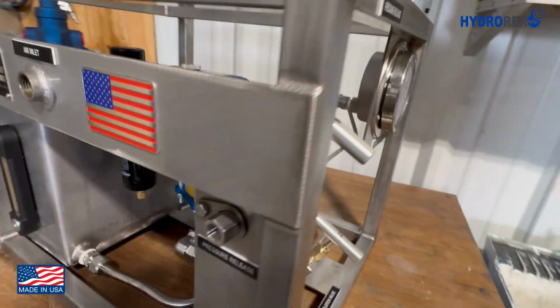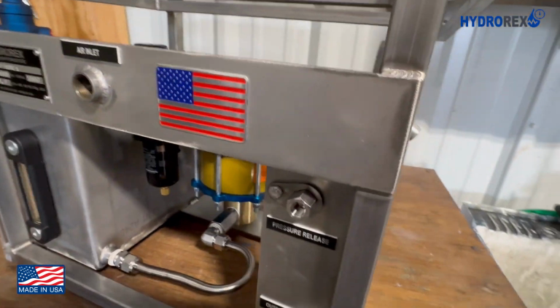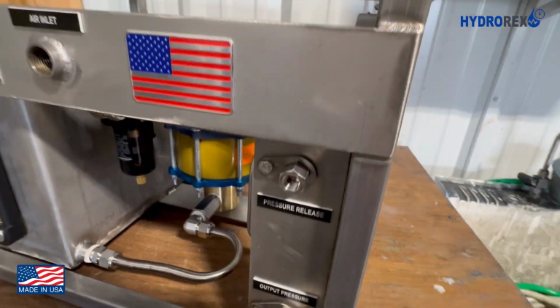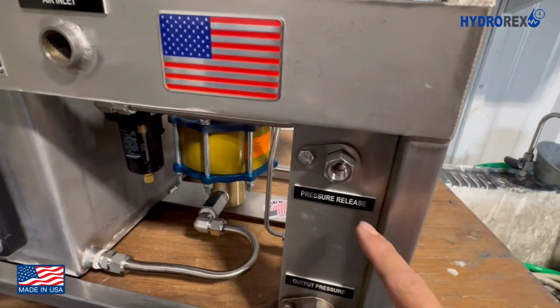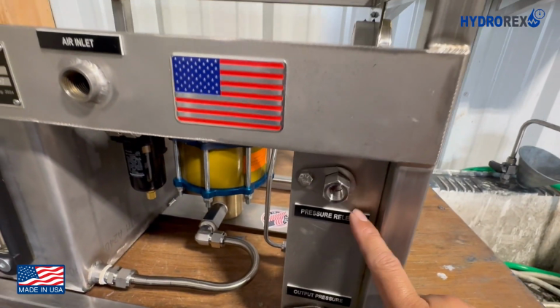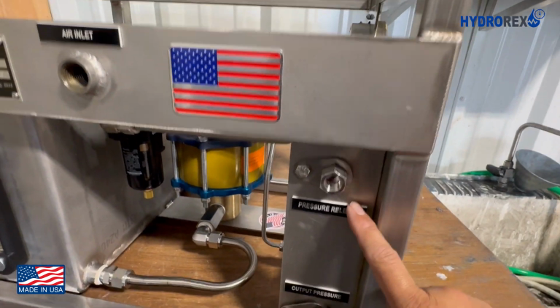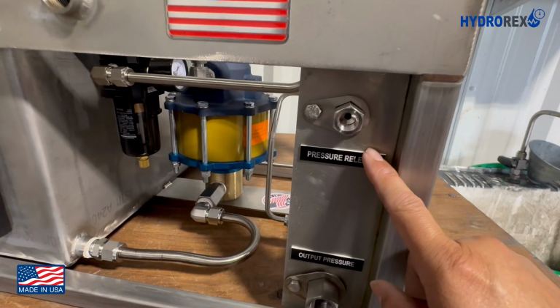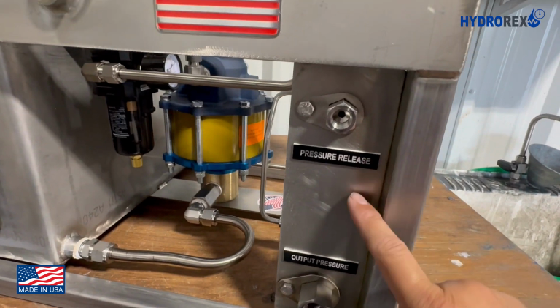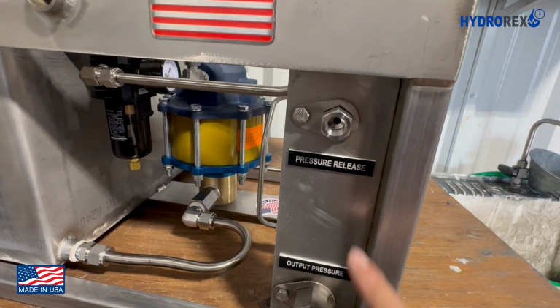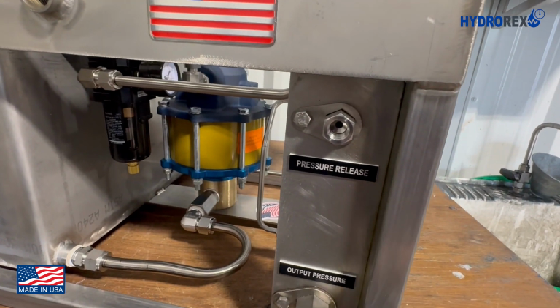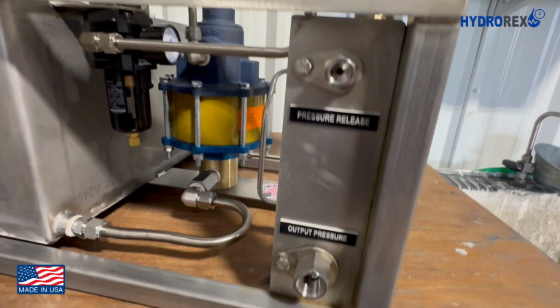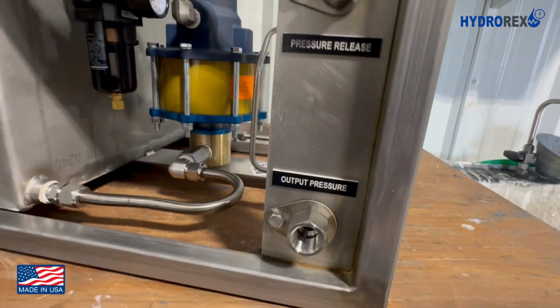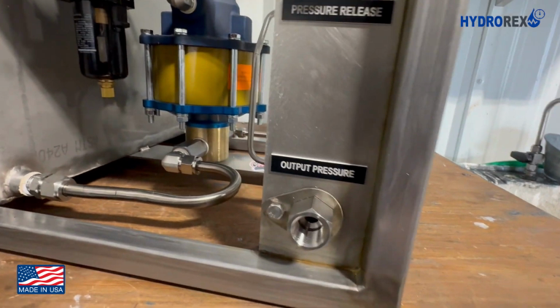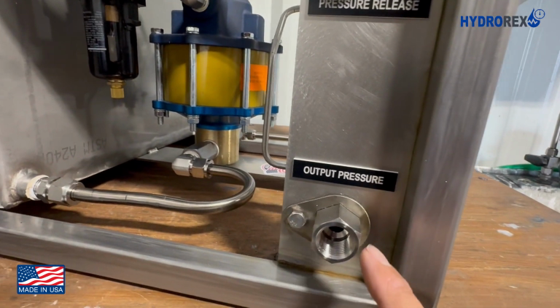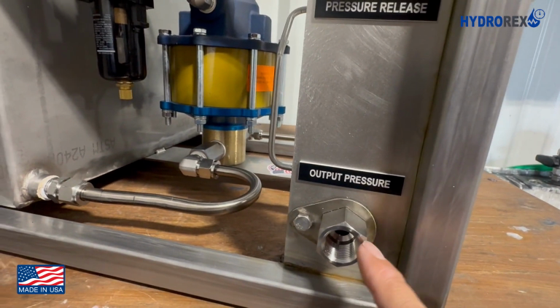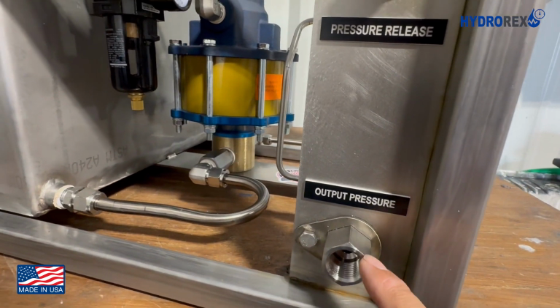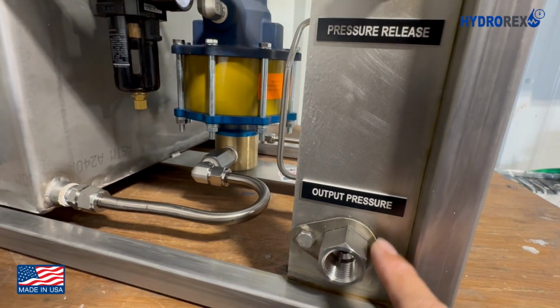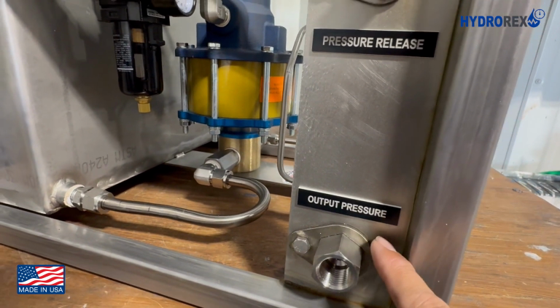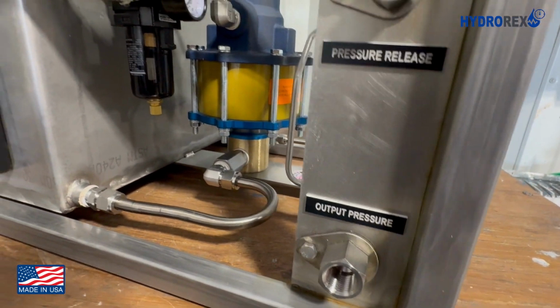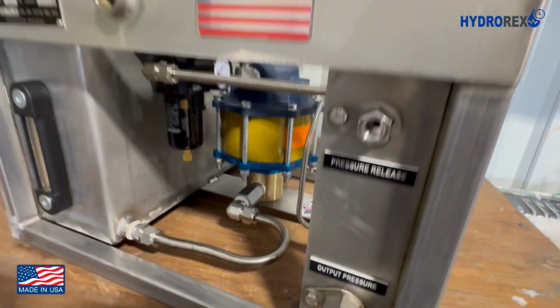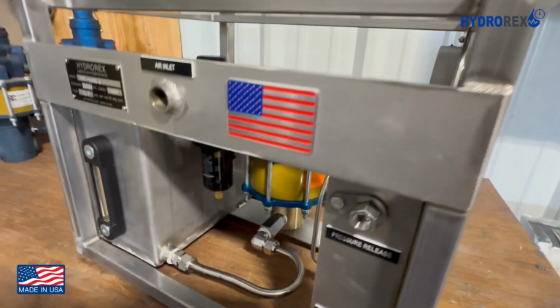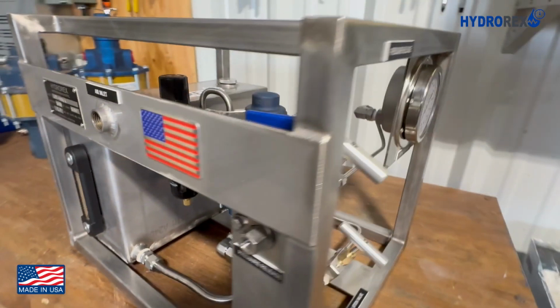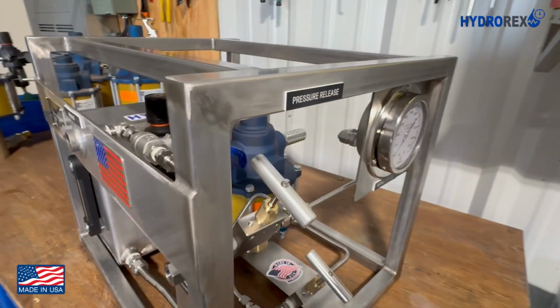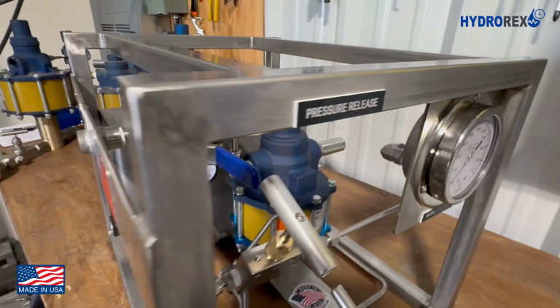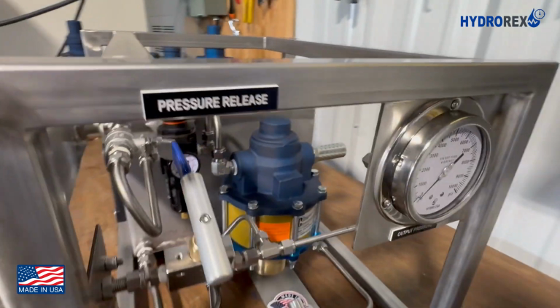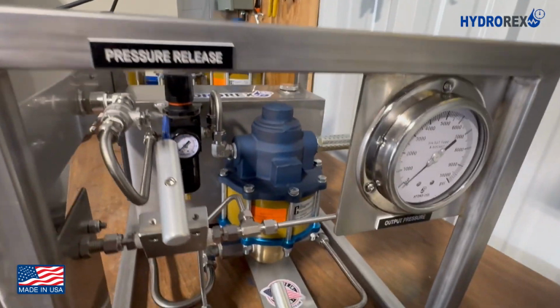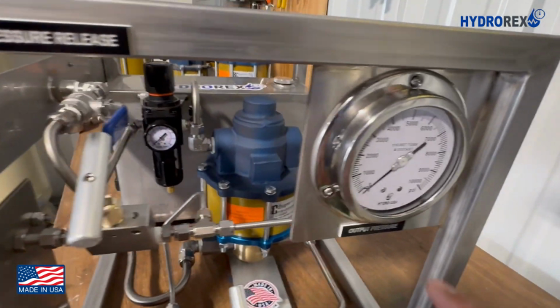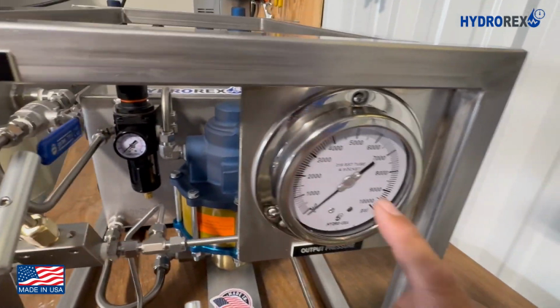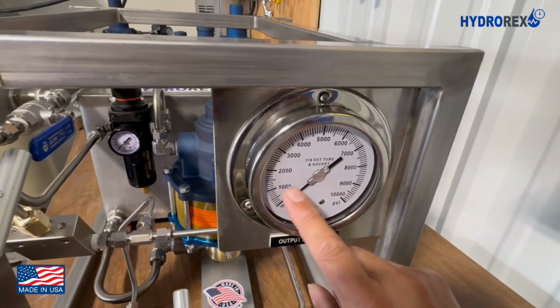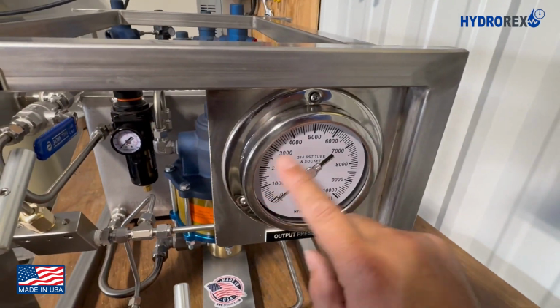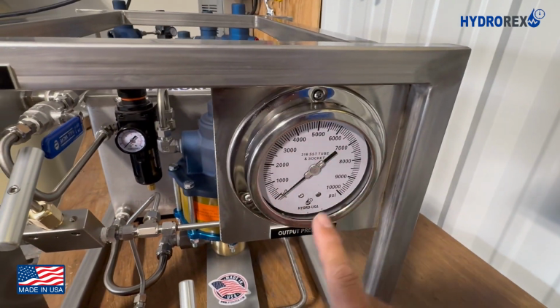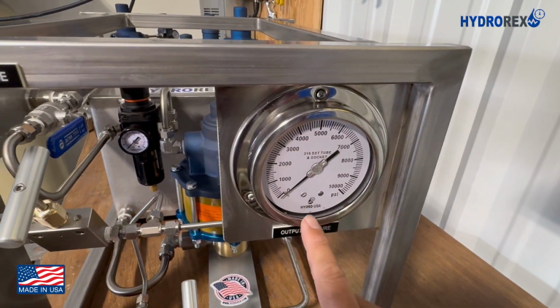This is the pressure release port, or drain port, and down here we have the outlet pressure port. This is the outlet pressure gauge.